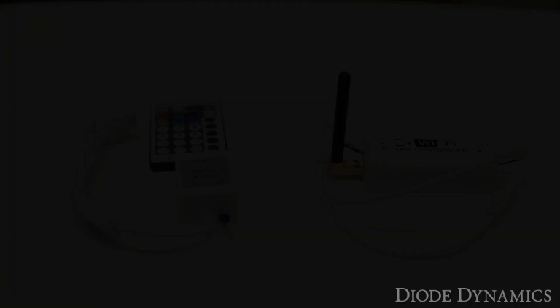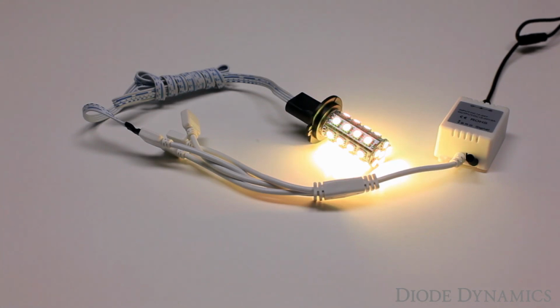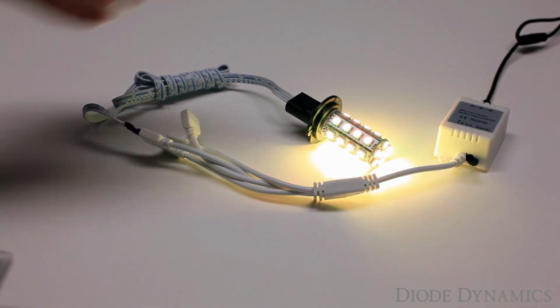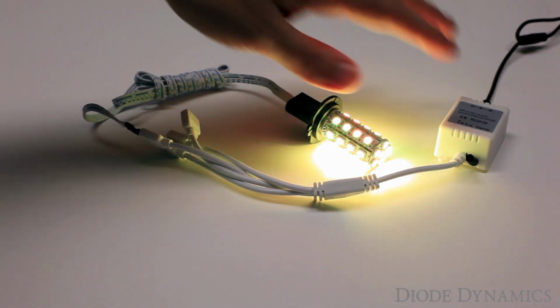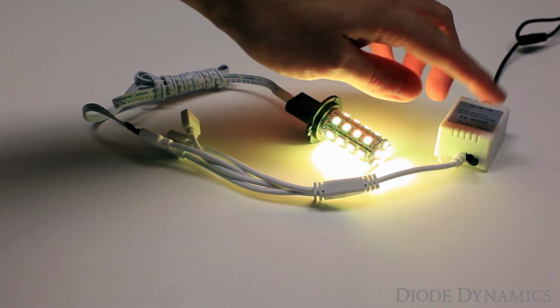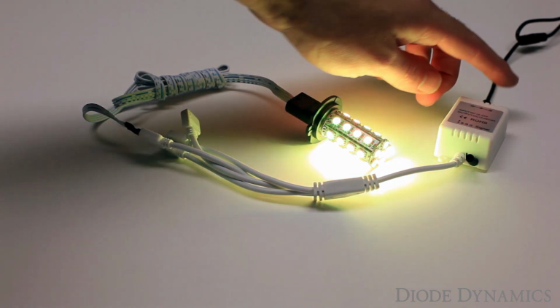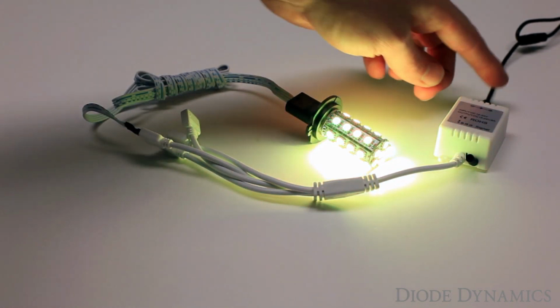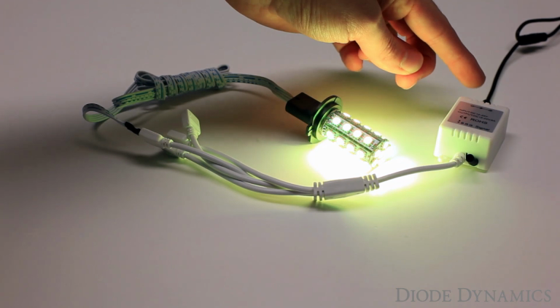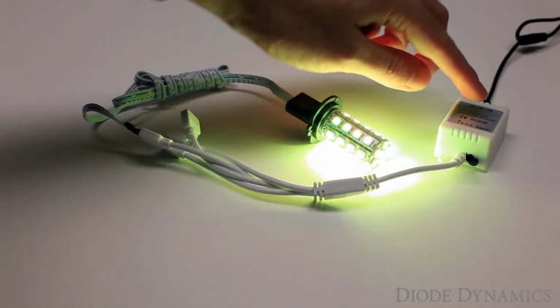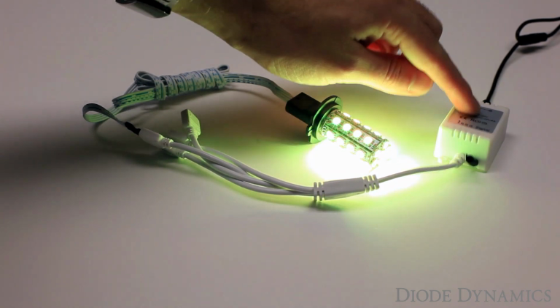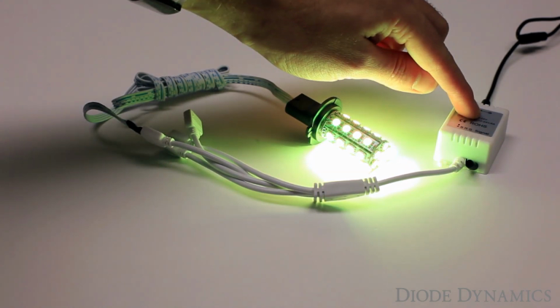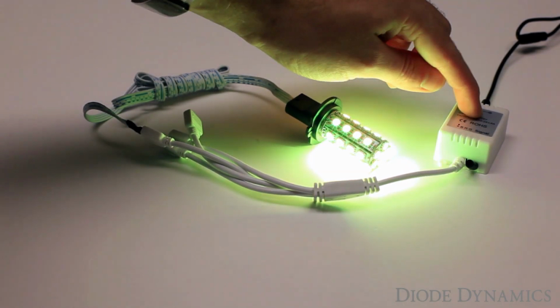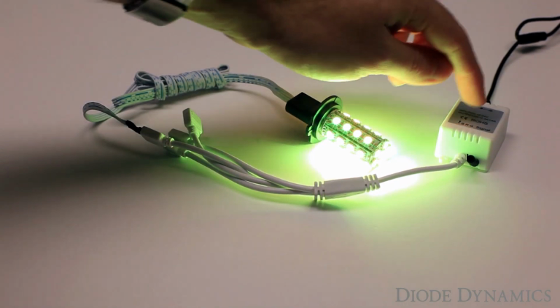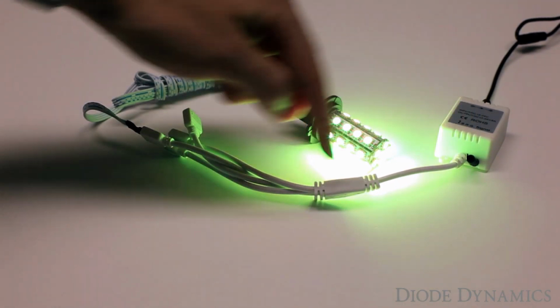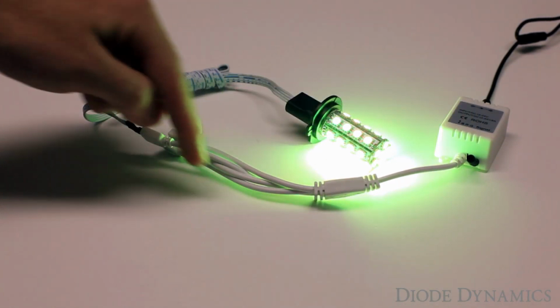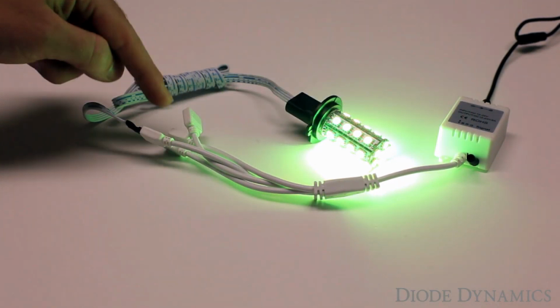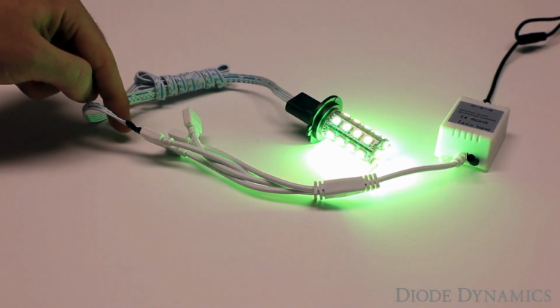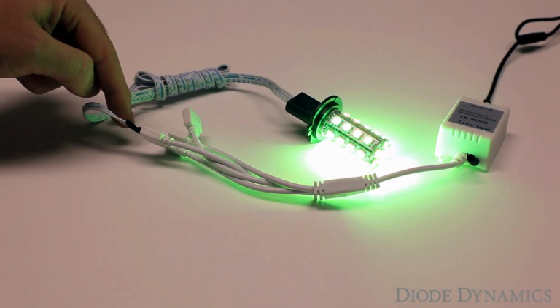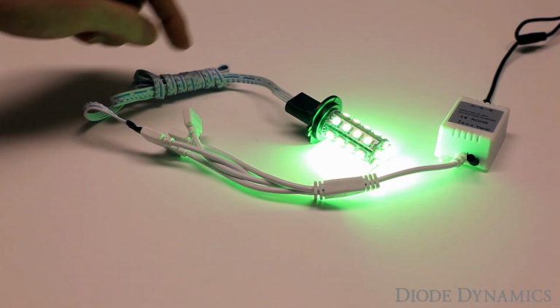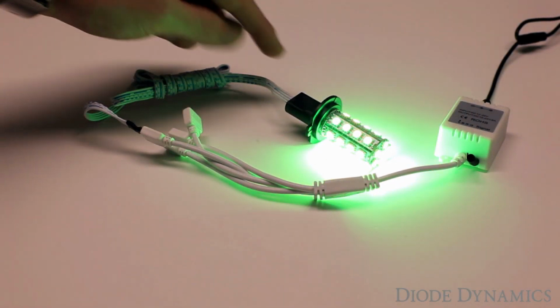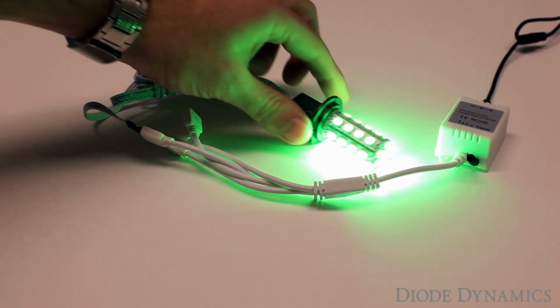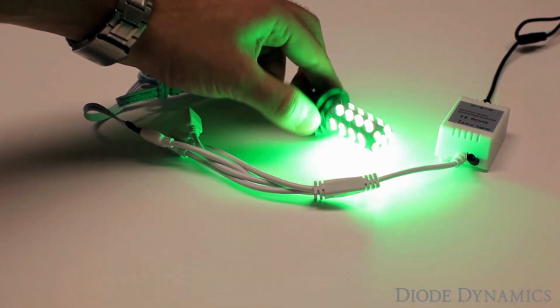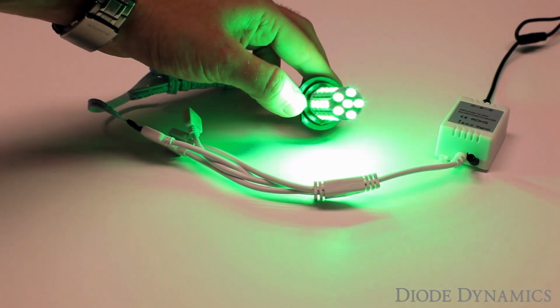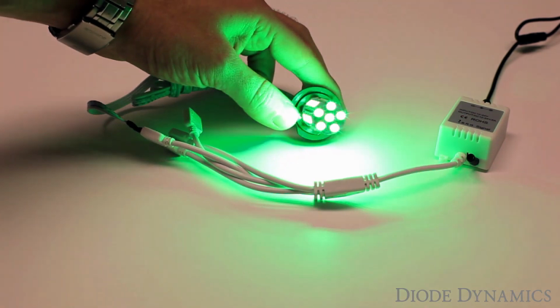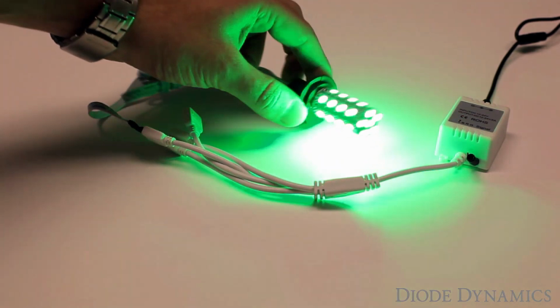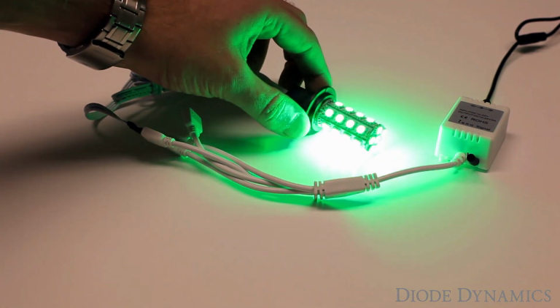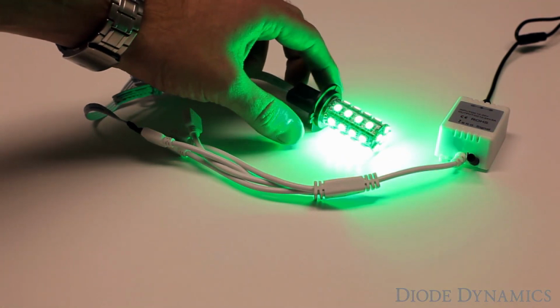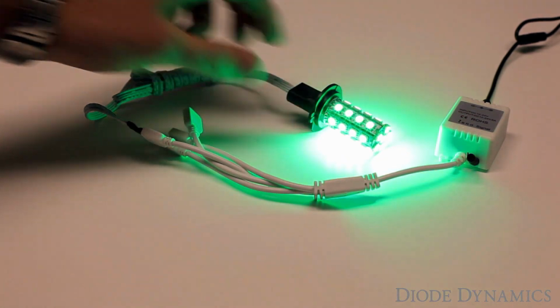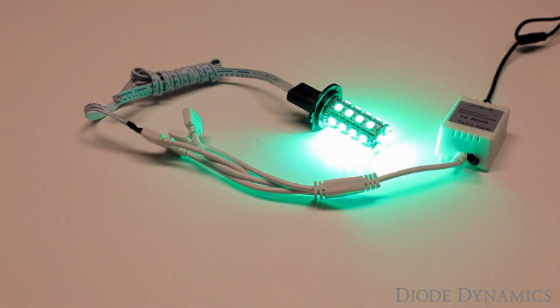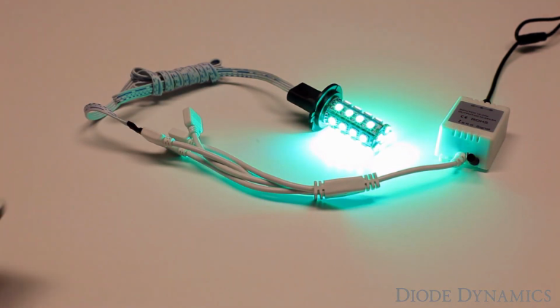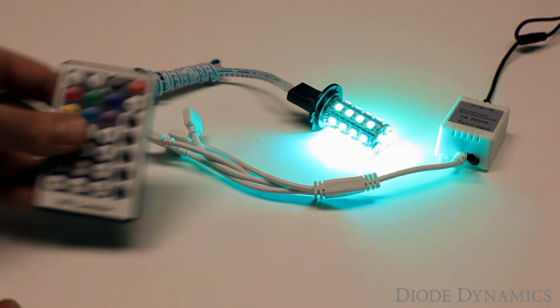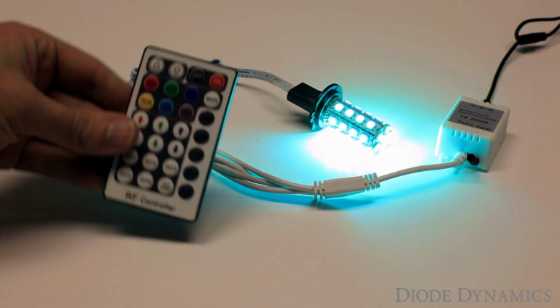We have the RF controller hooked up here. We have a 12-volt power source plugged into our controller box, going to the RGB plug, and to one of our proprietary plug-and-play RGB multi-color bulbs. Here's the controller.